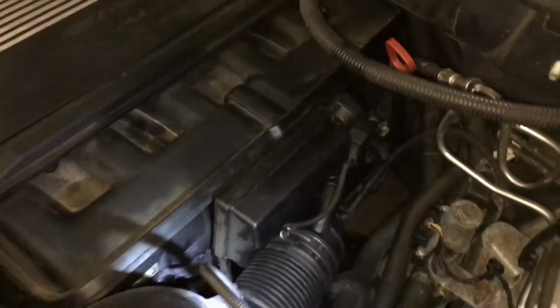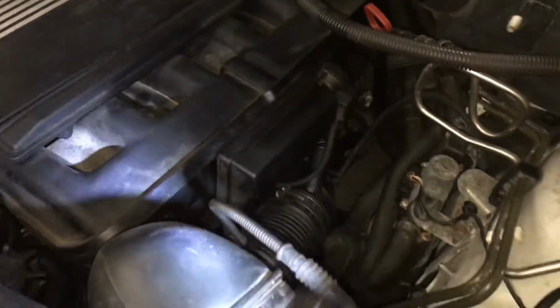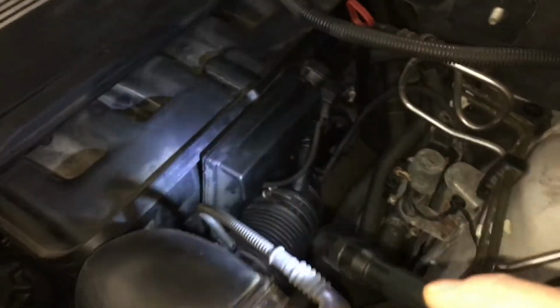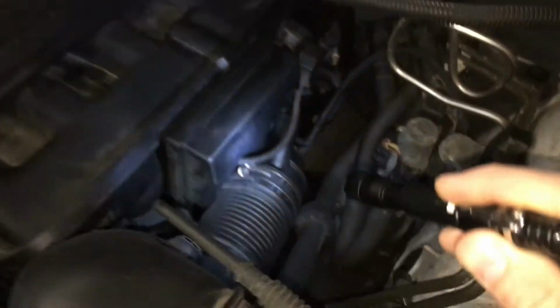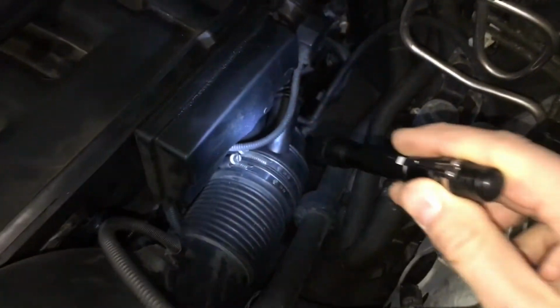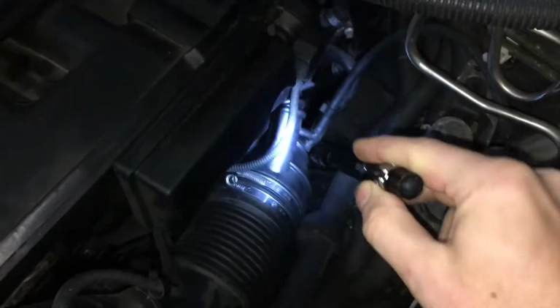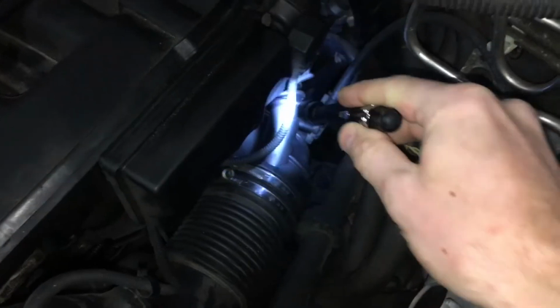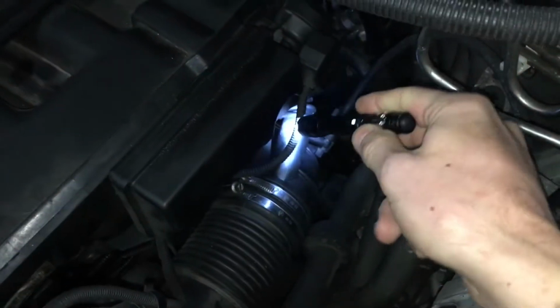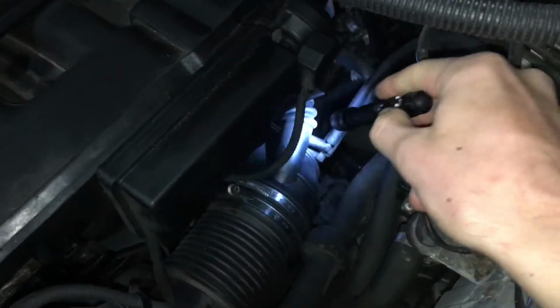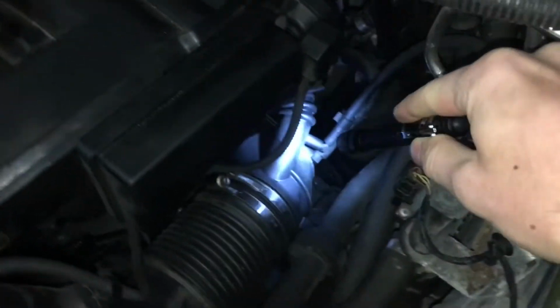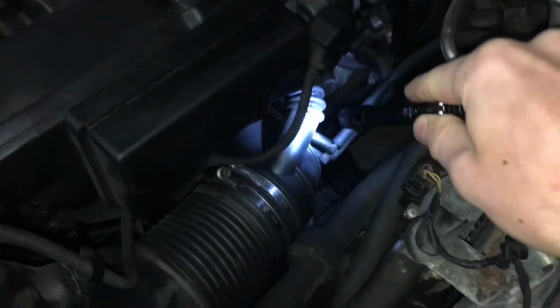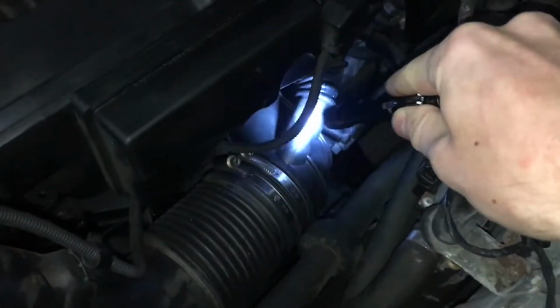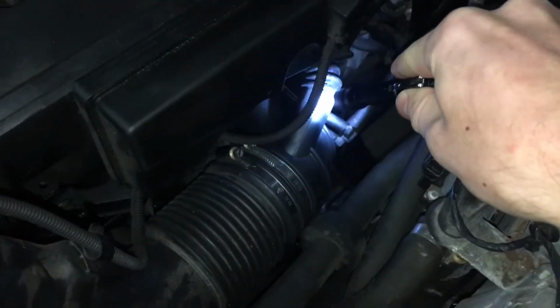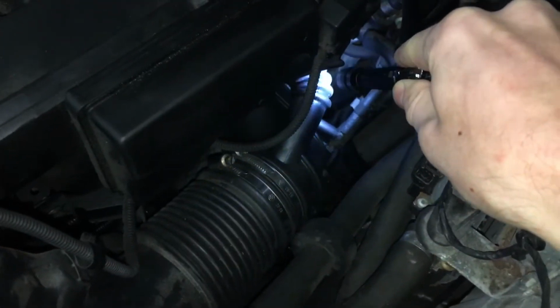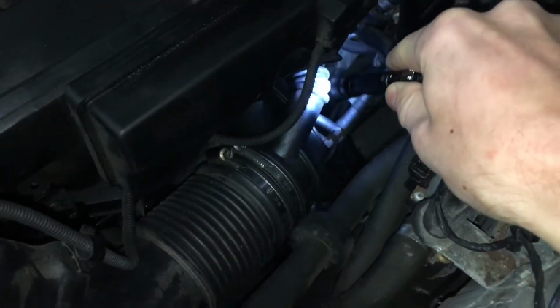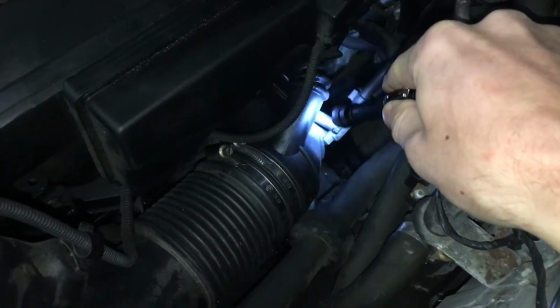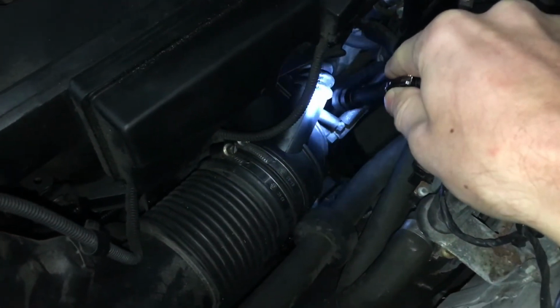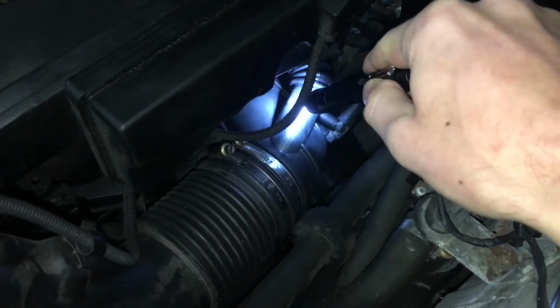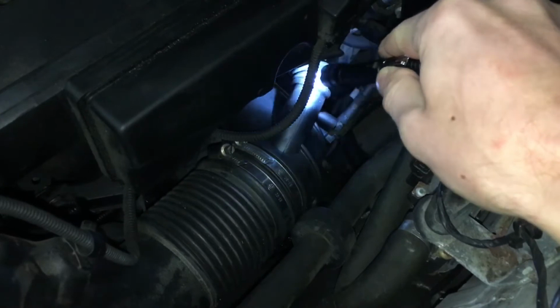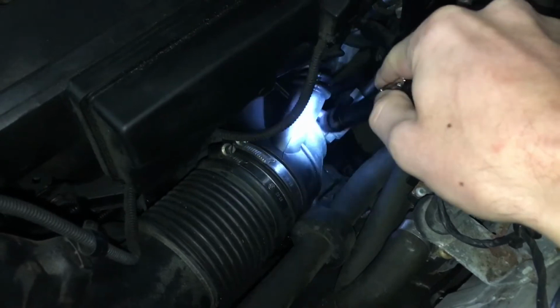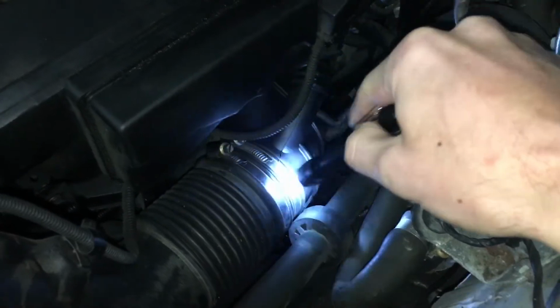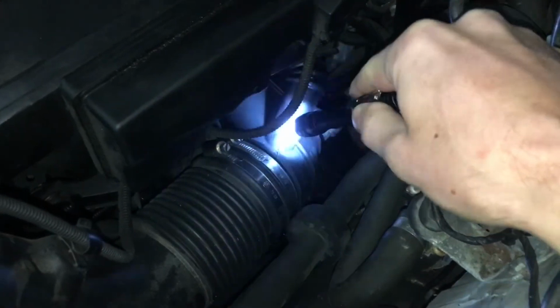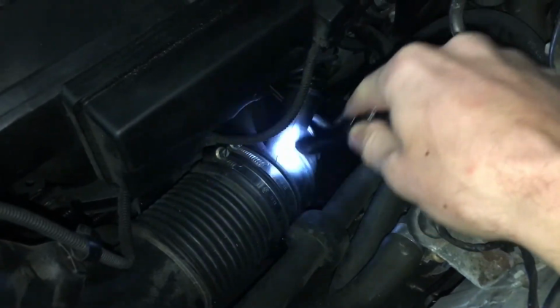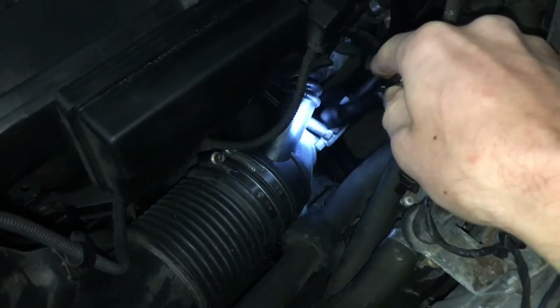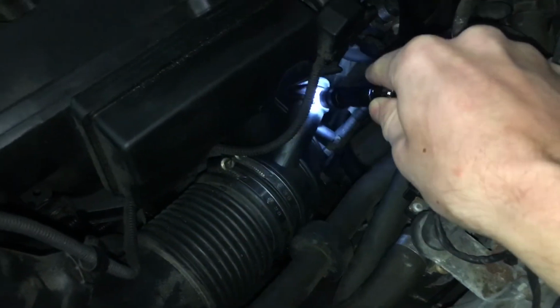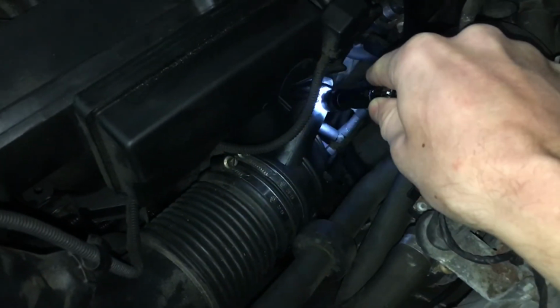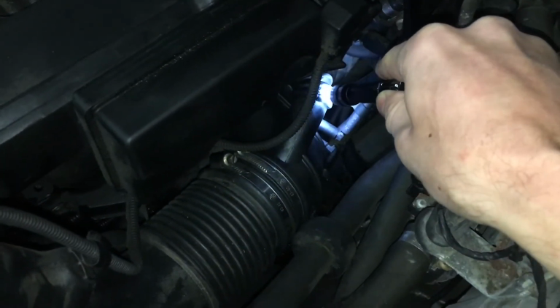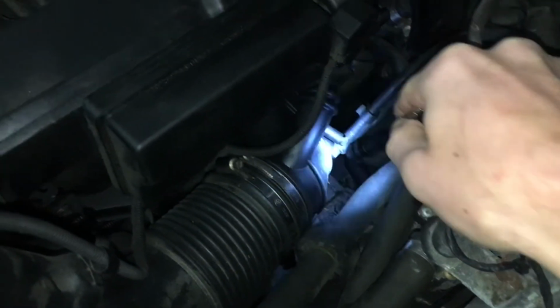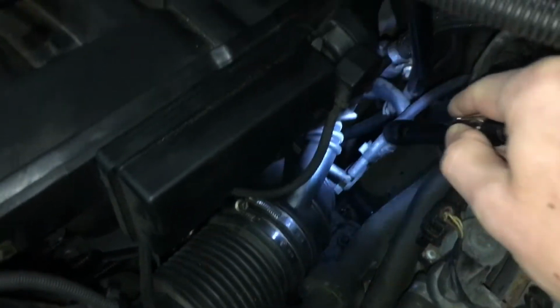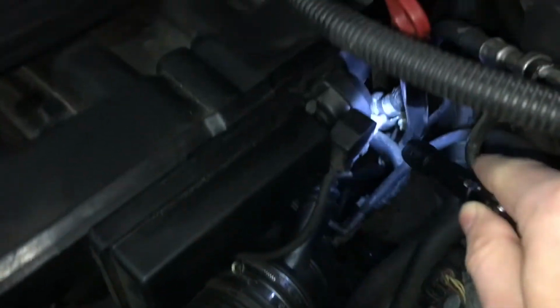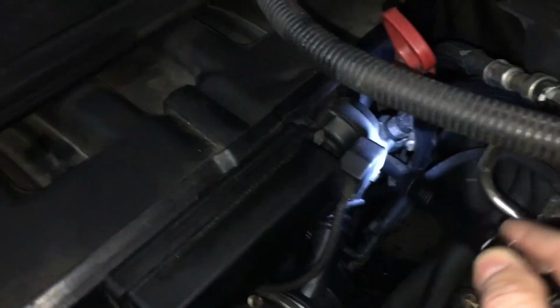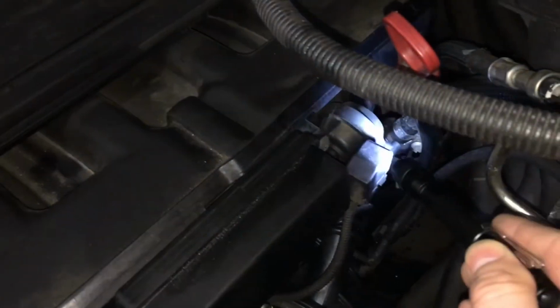The most common place I like to check is this elbow right here. If you massage this and it's an old hose, most likely you have a tear right in this accordion section or right over here.